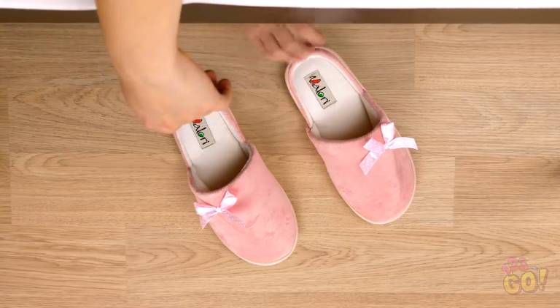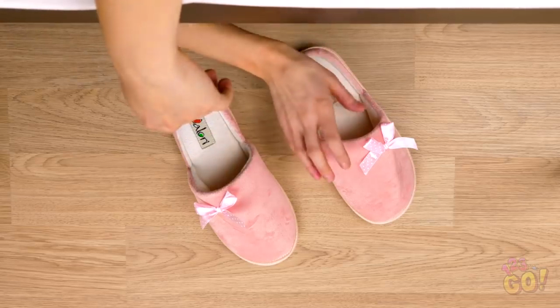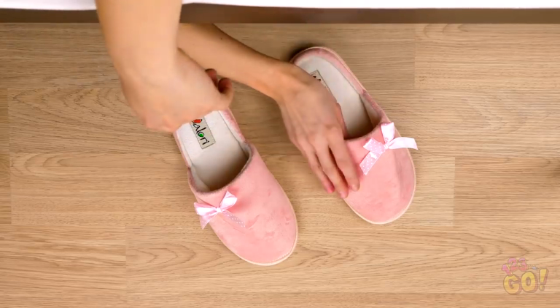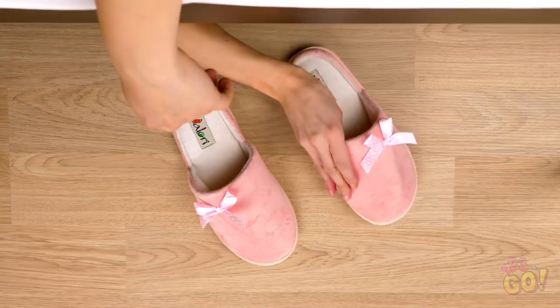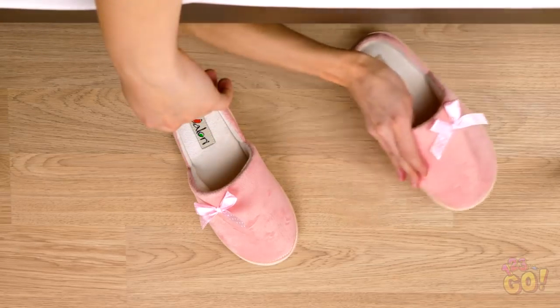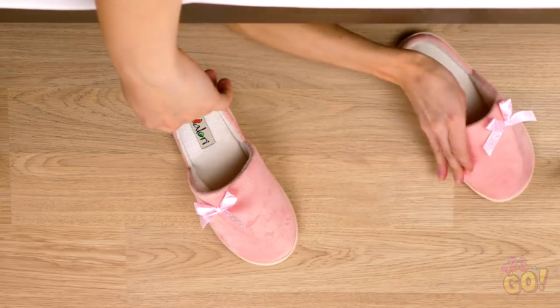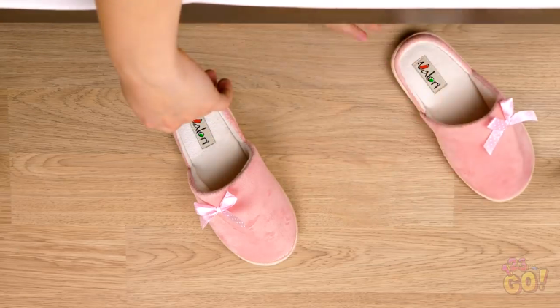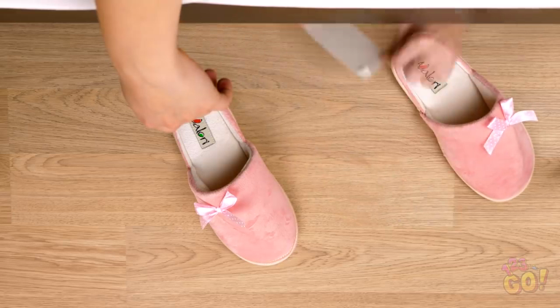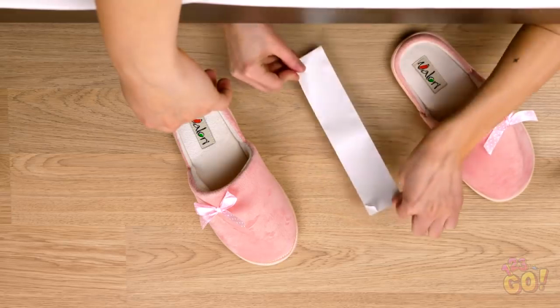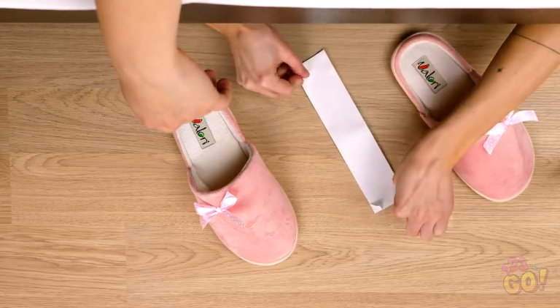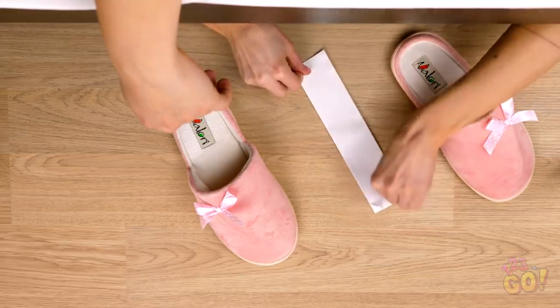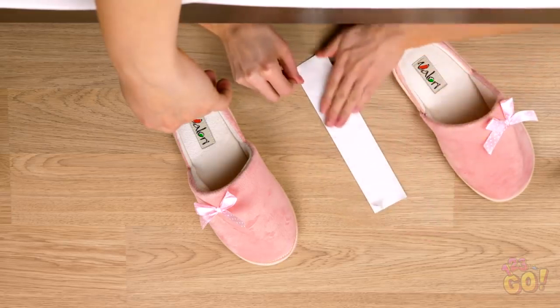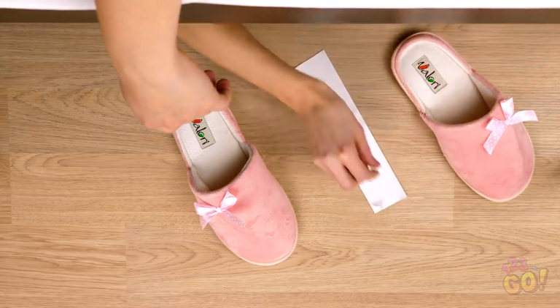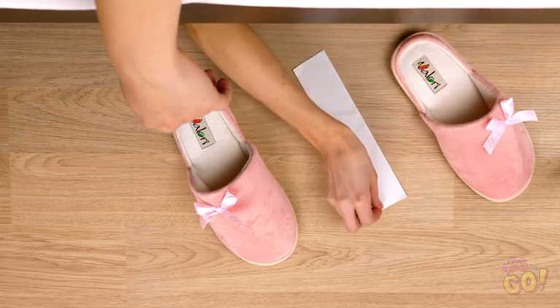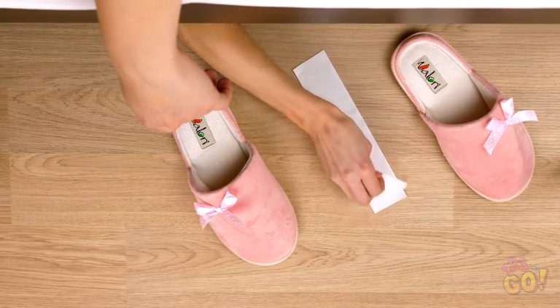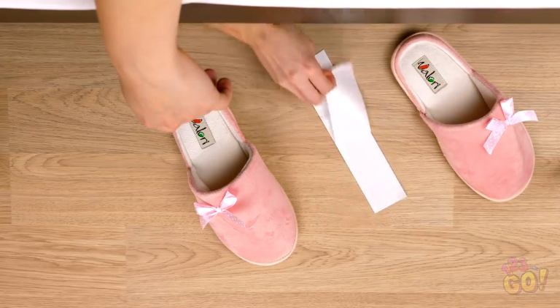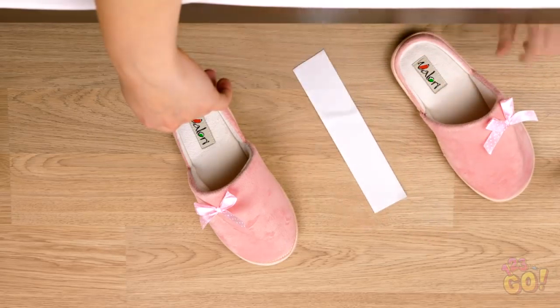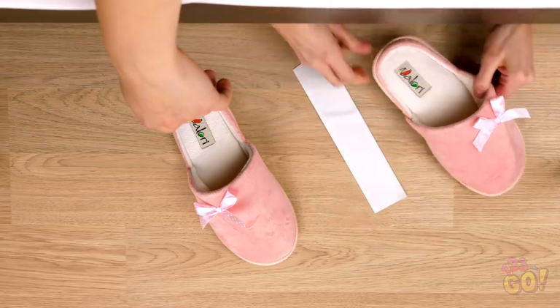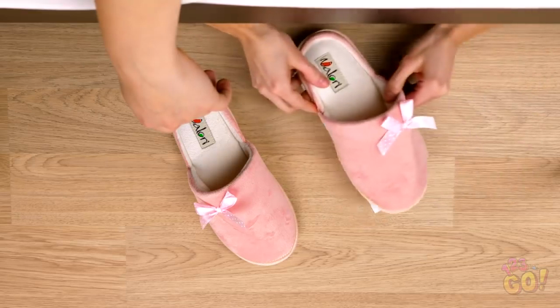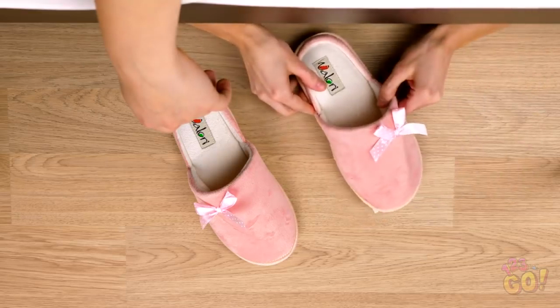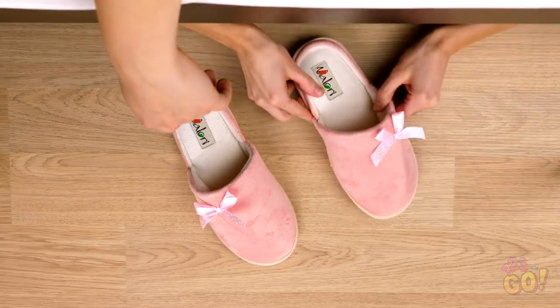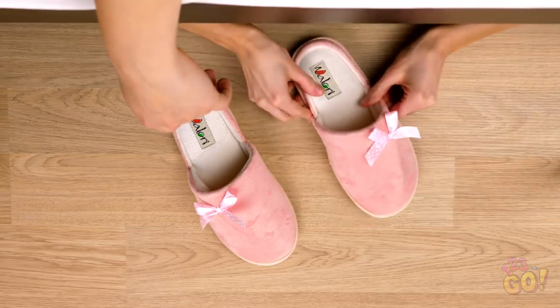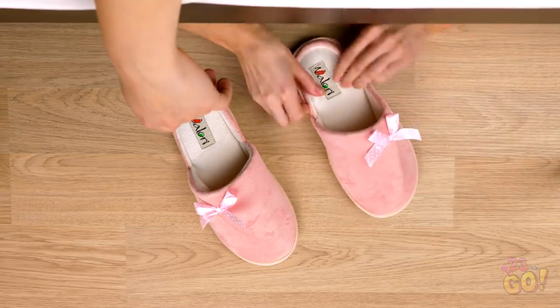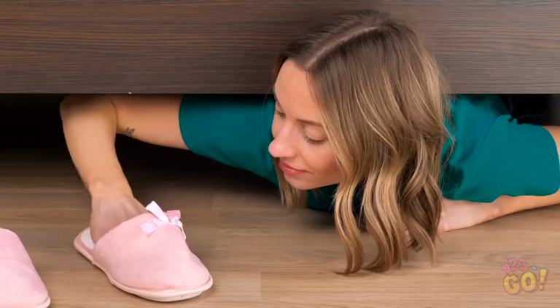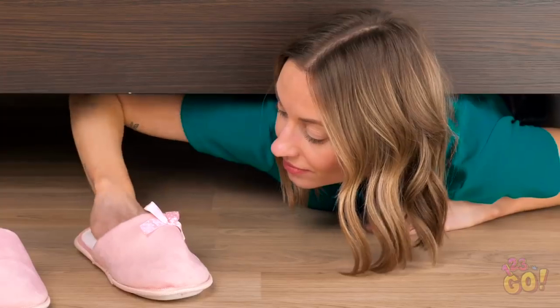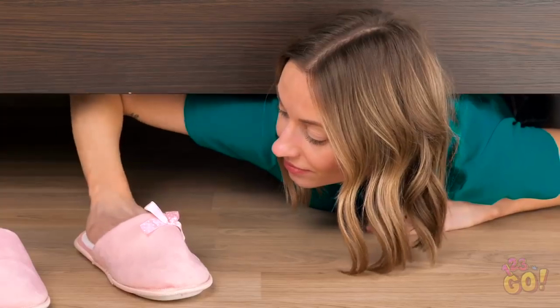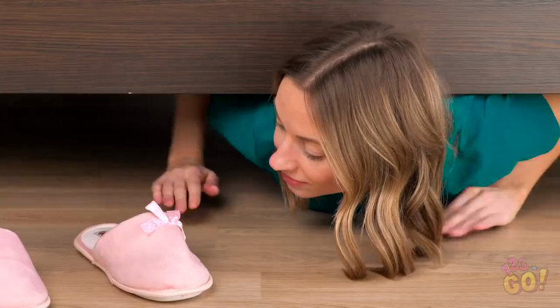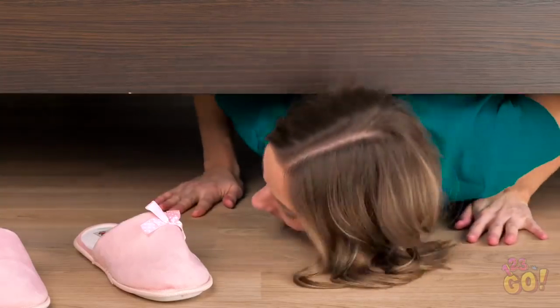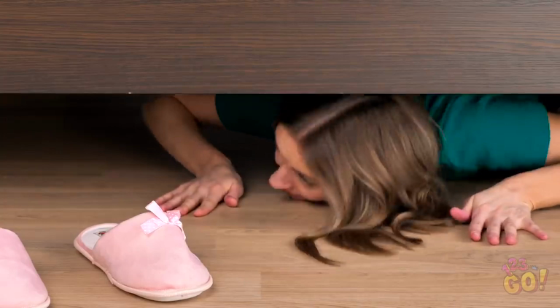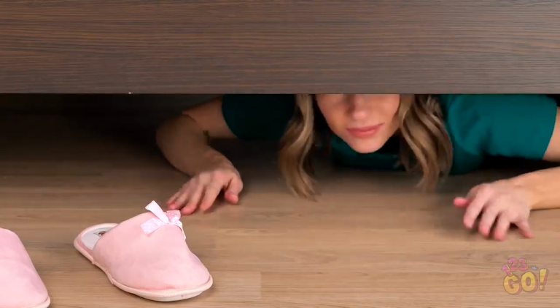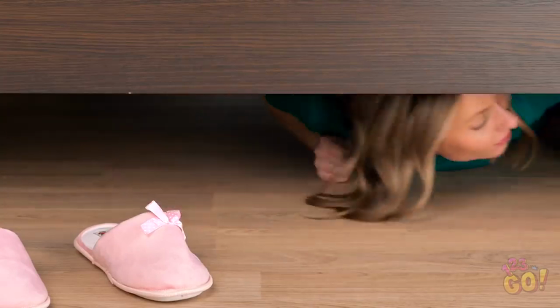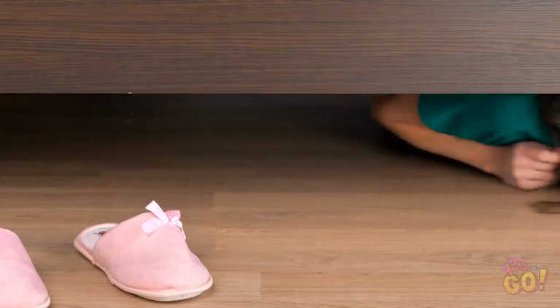Looks like Vicky's gonna start her morning off on the wrong foot! Literally! Remember, if you're pranking next to a sleeping friend, you've gotta be extra quiet! Don't forget to stick both slippers there, Helly! Alright, here goes nothing!